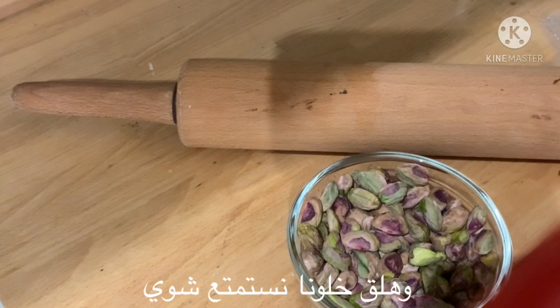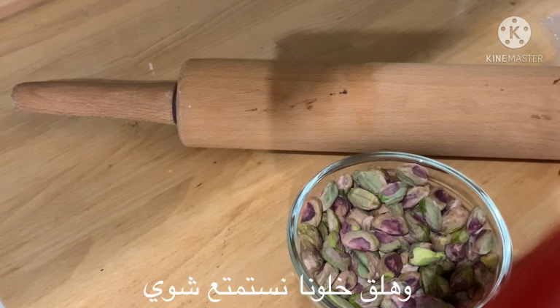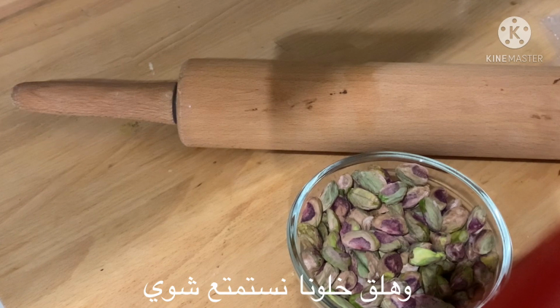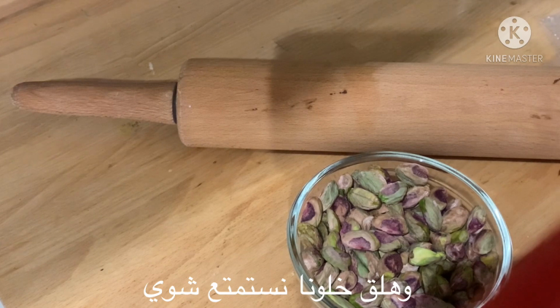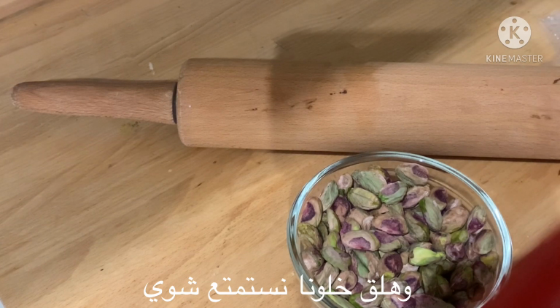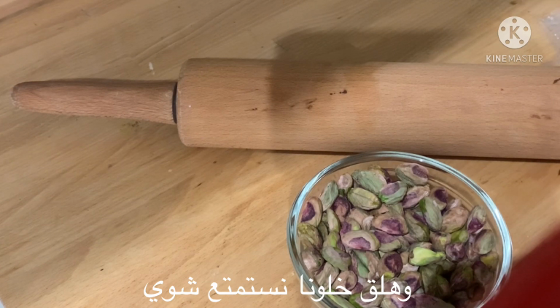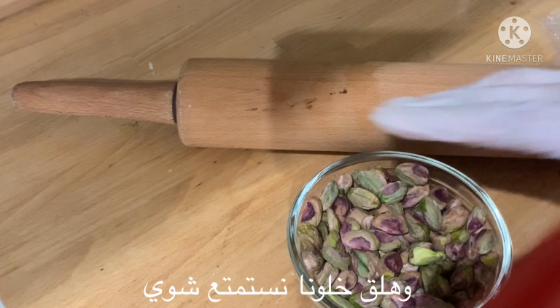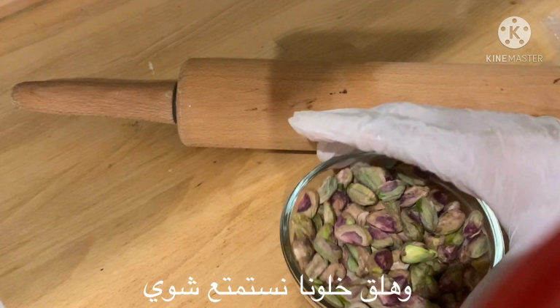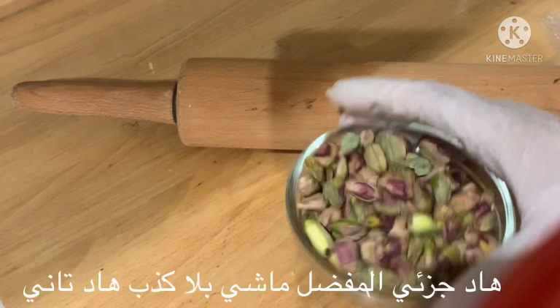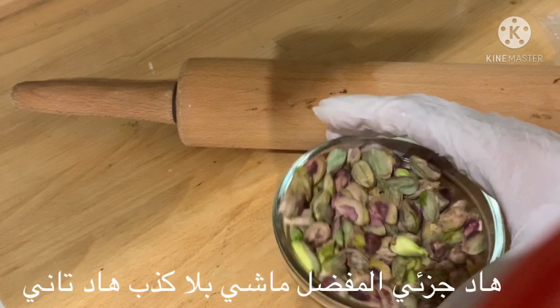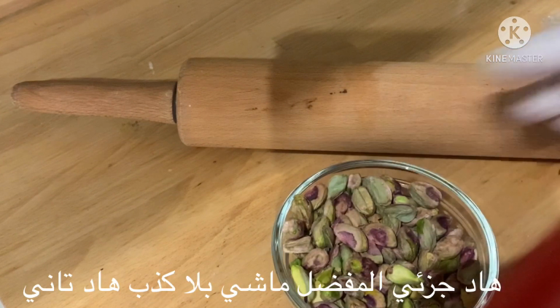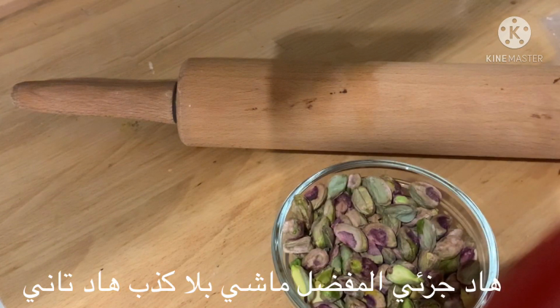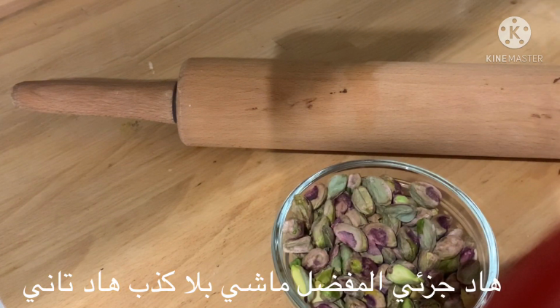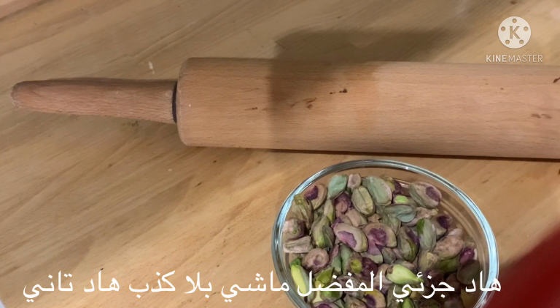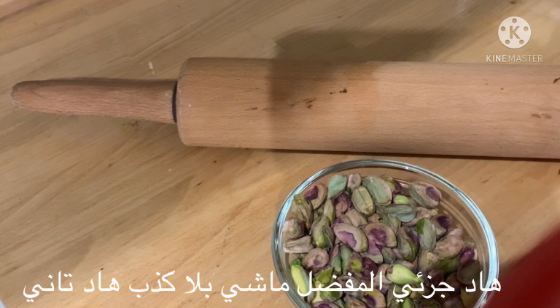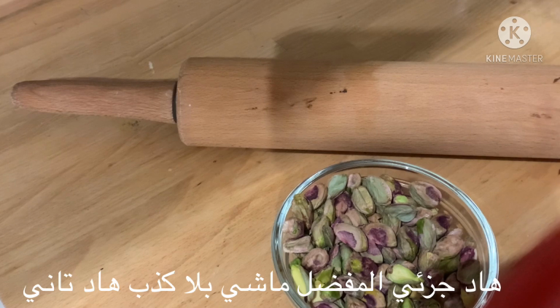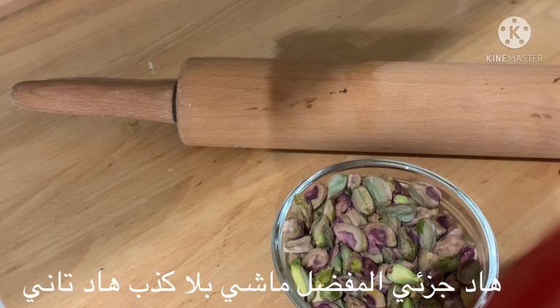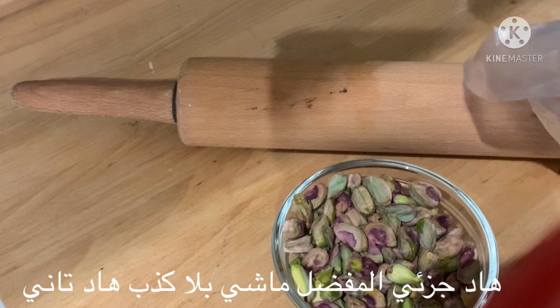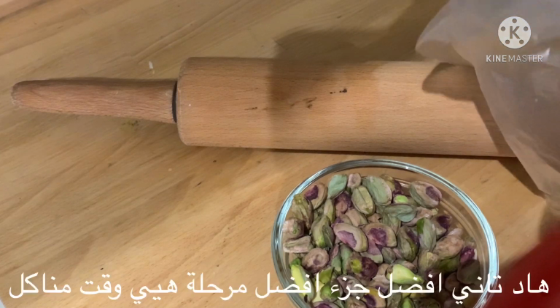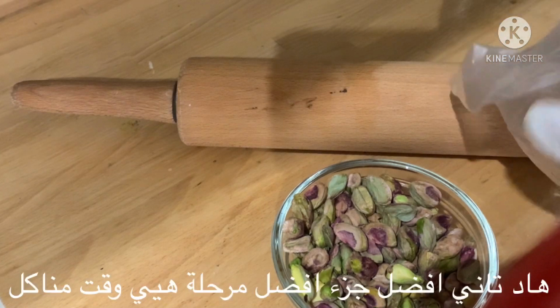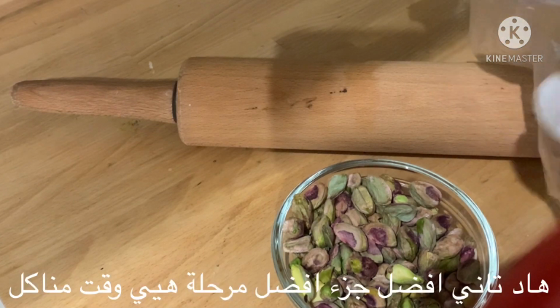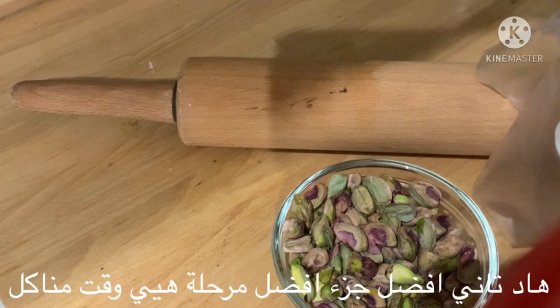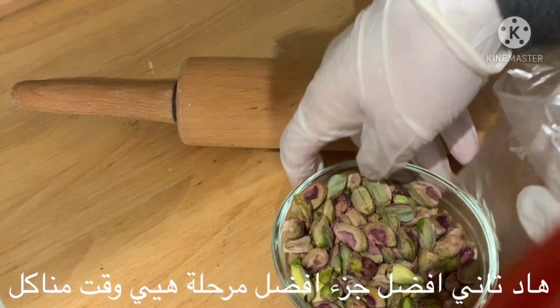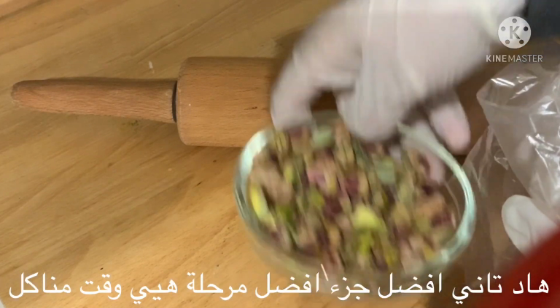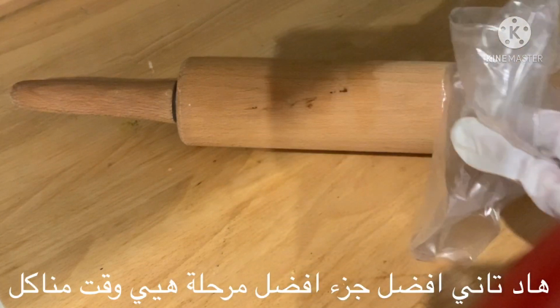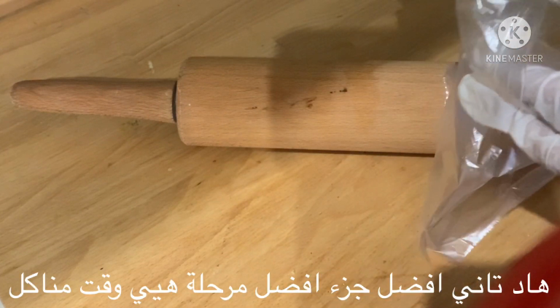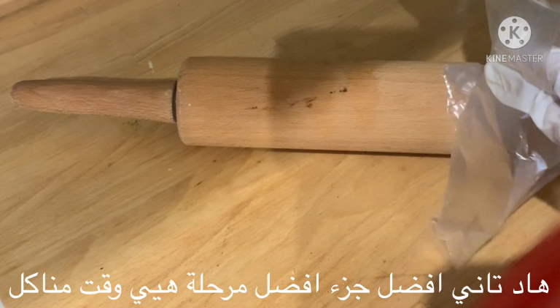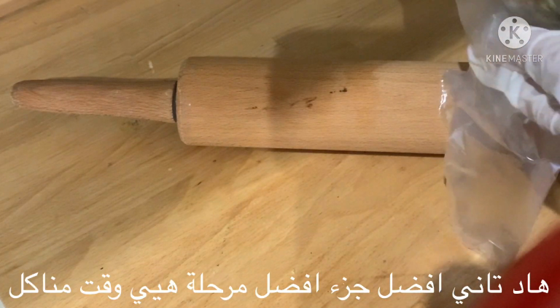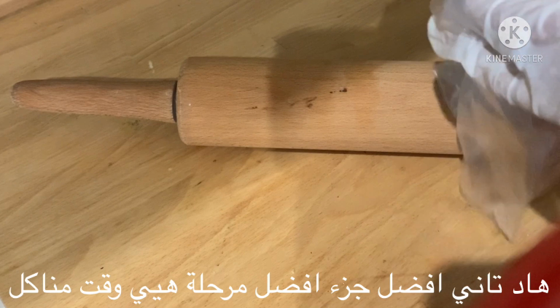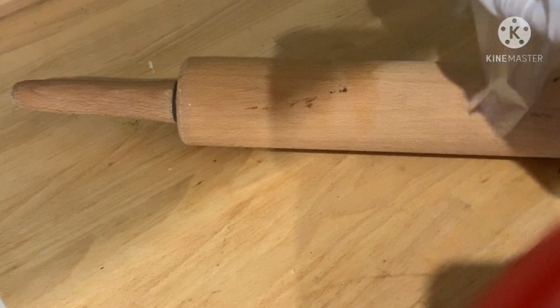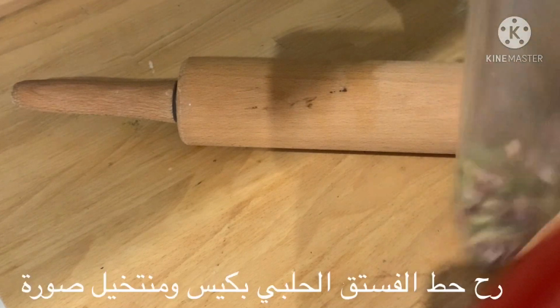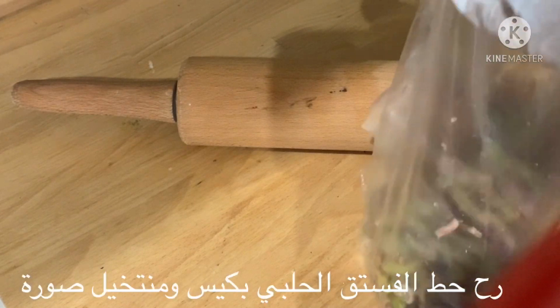Let's have some fun — it's my favorite part. Honestly, it's my second favorite part, because my favorite part is when I'm going to eat it. So let's put the pistachio in a bag.